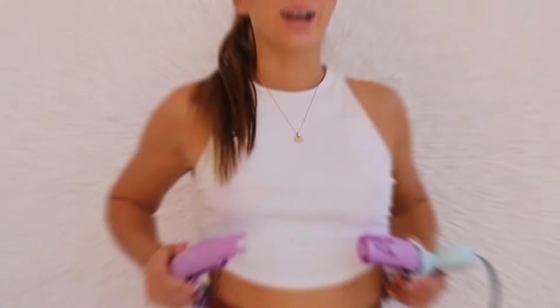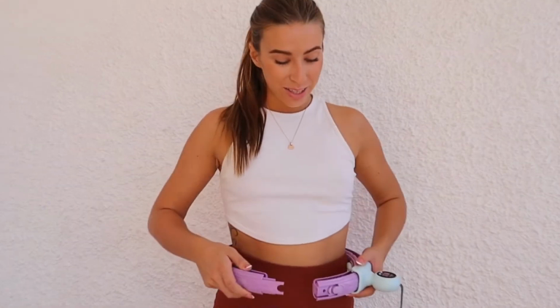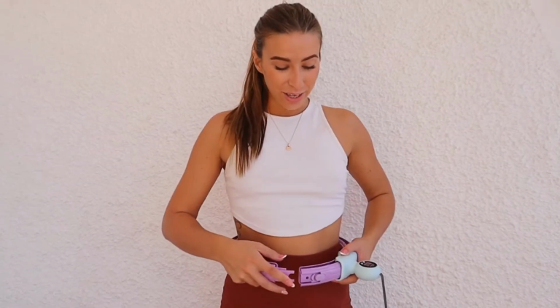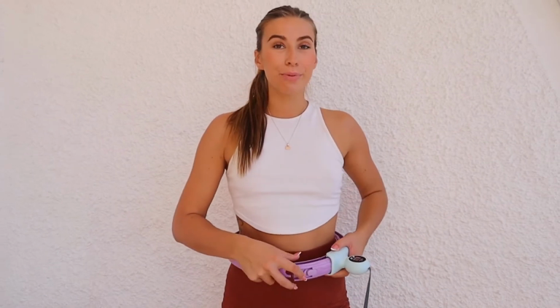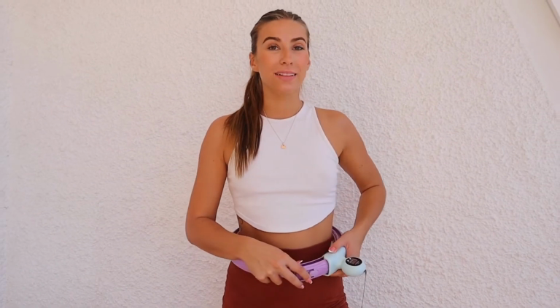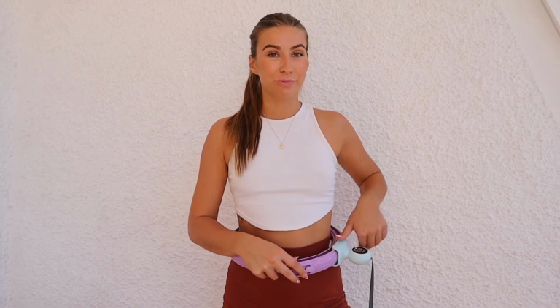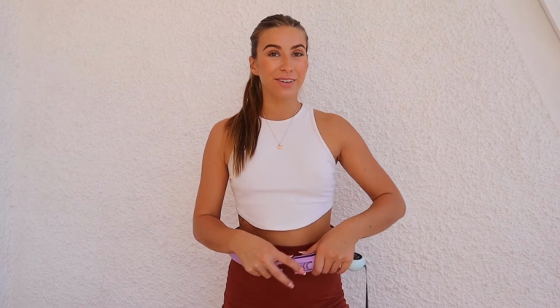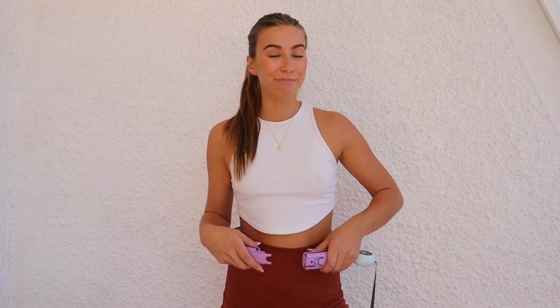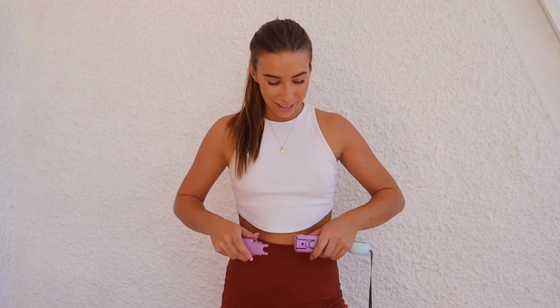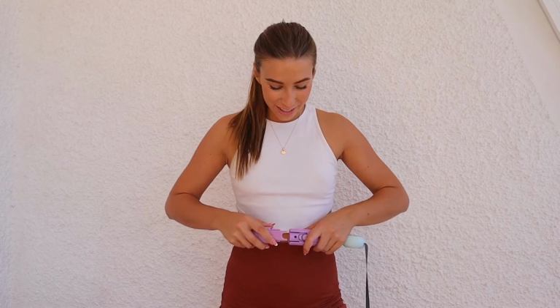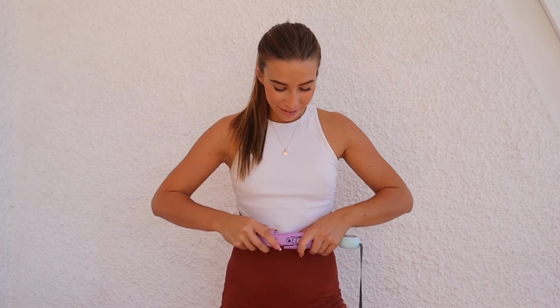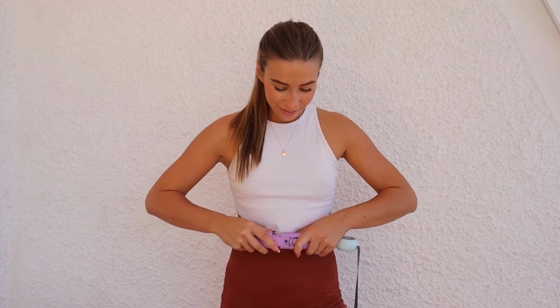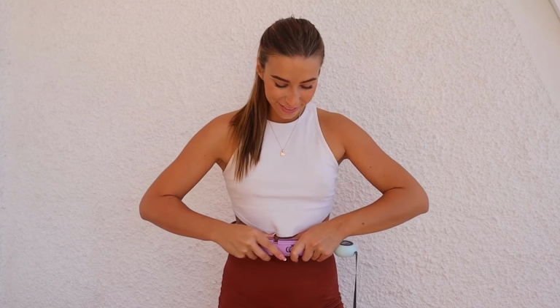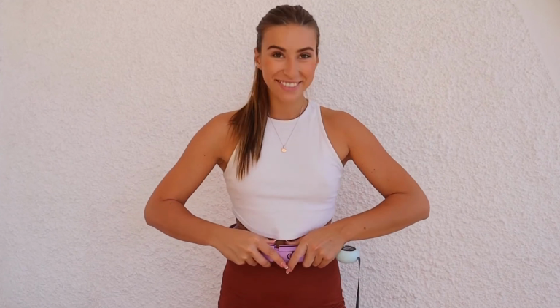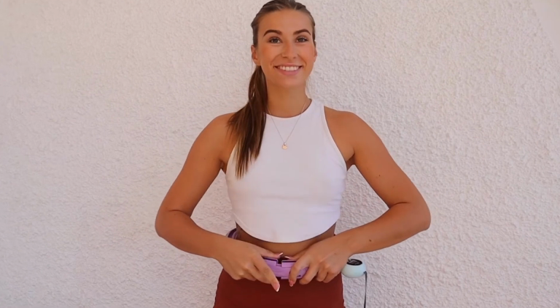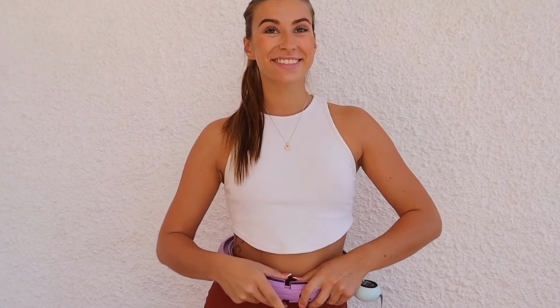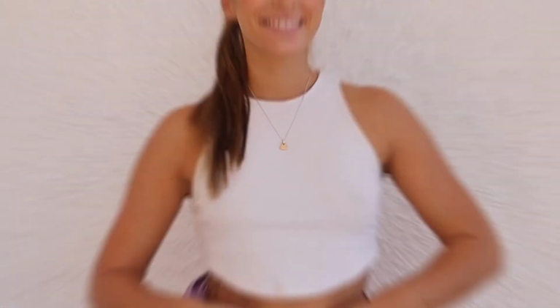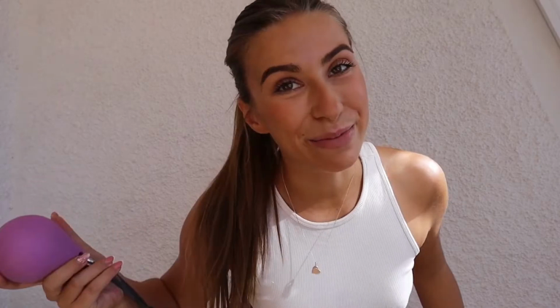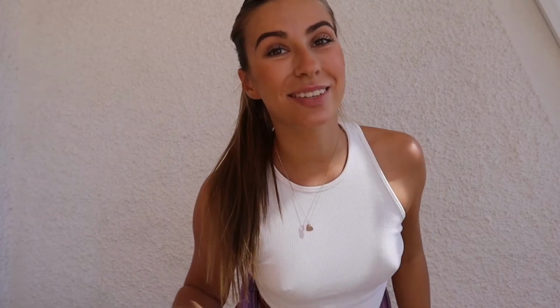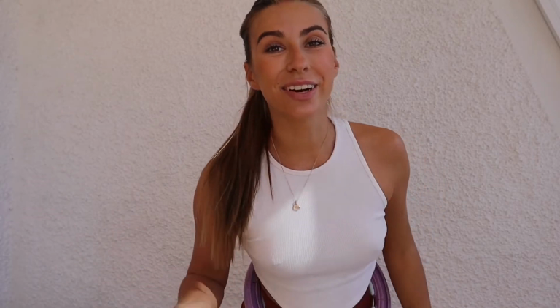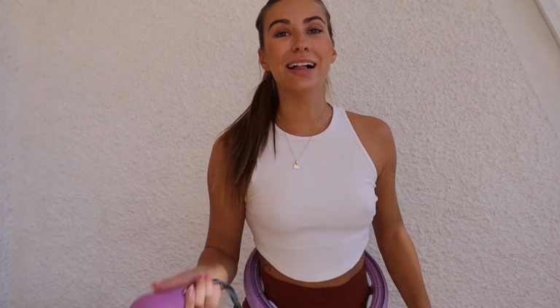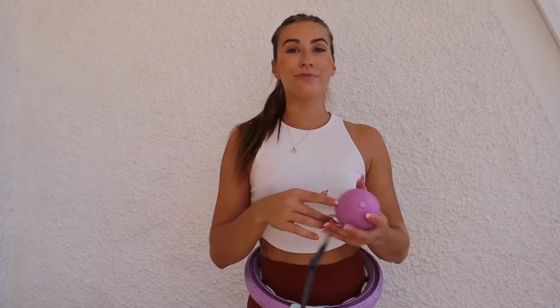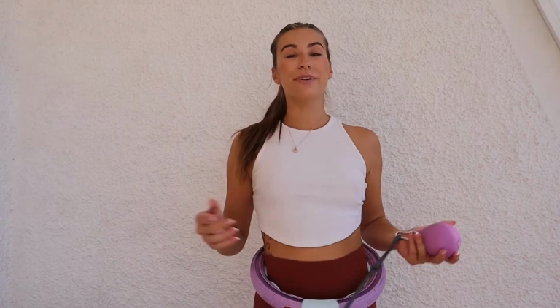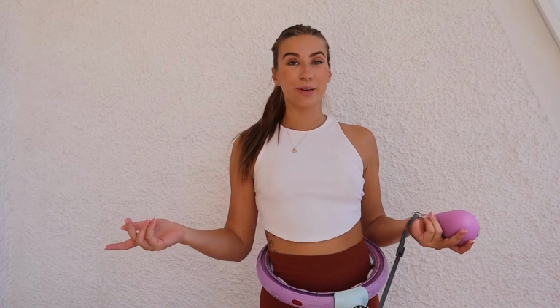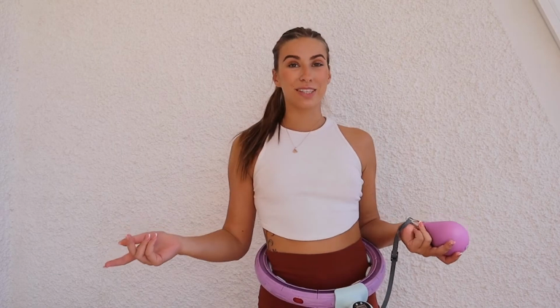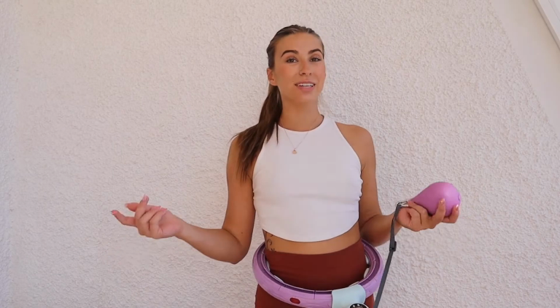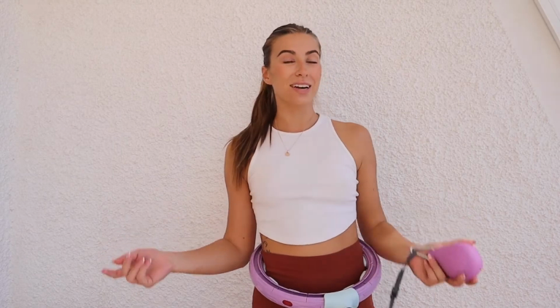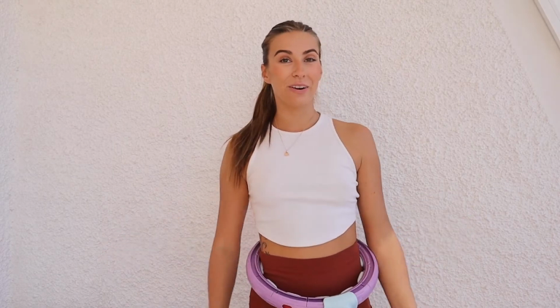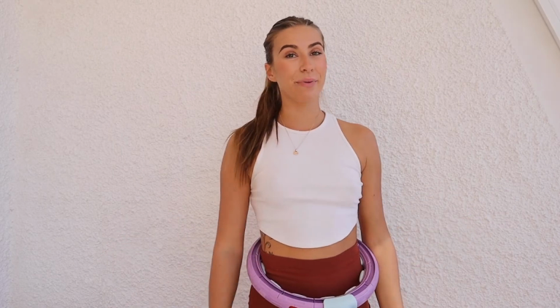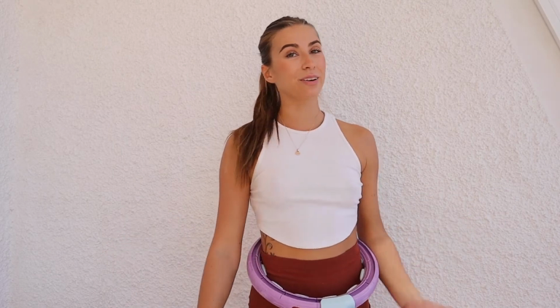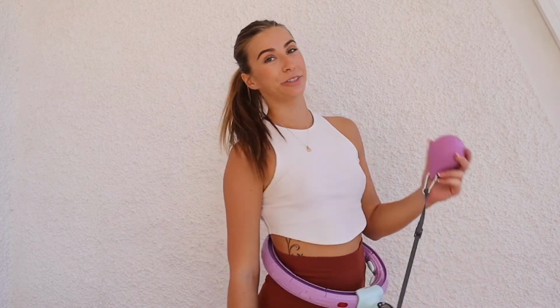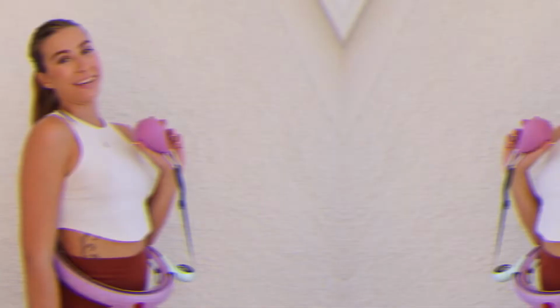Close the hula hoop and the smart hula hoop is ready to go. I hope this tutorial helps. If you have any questions, contact us at our email or social media.